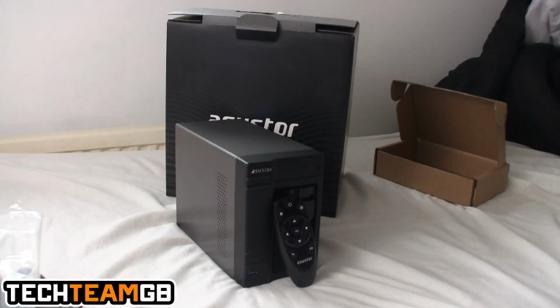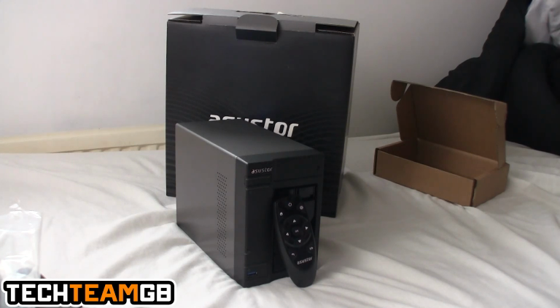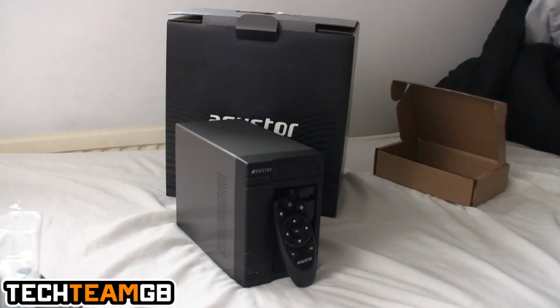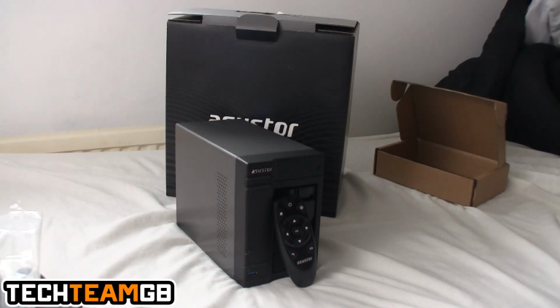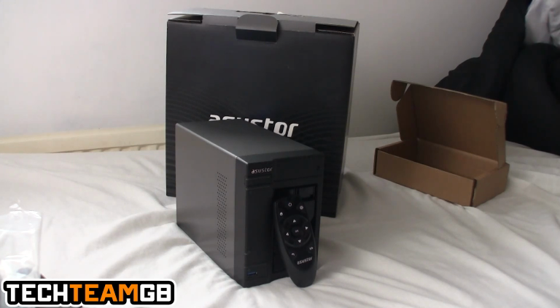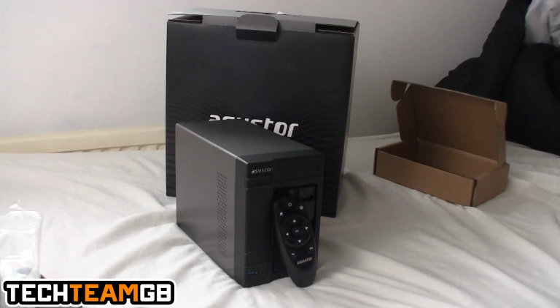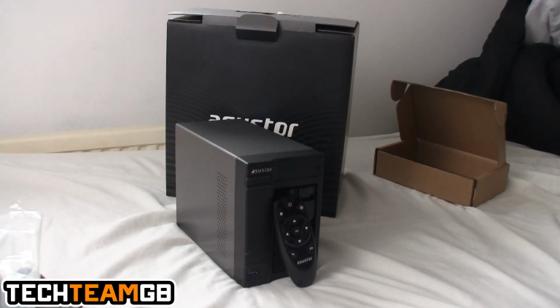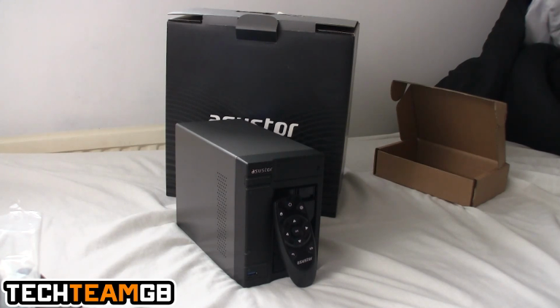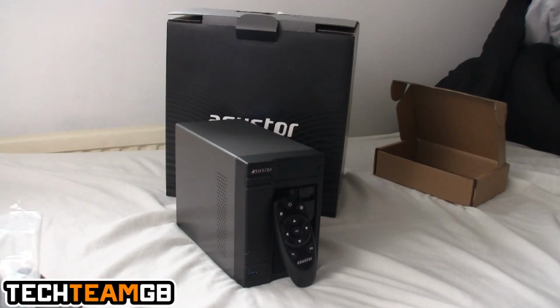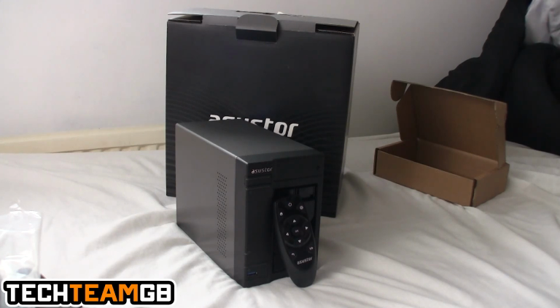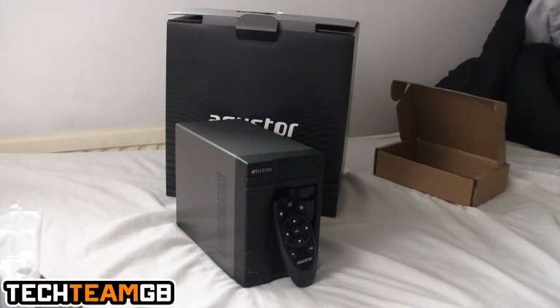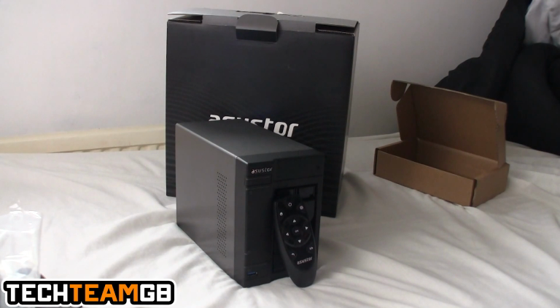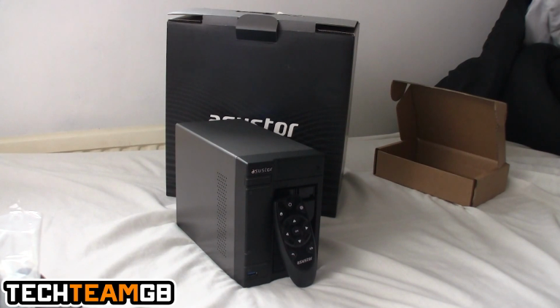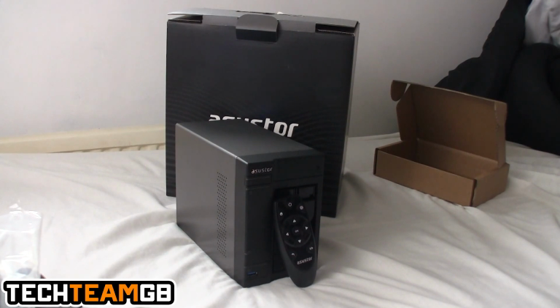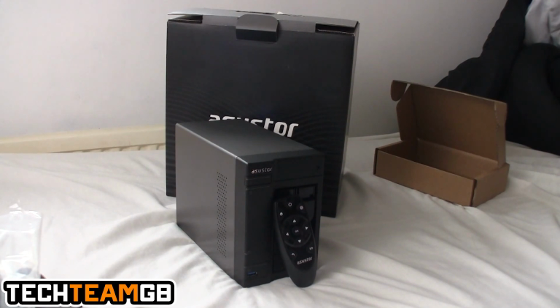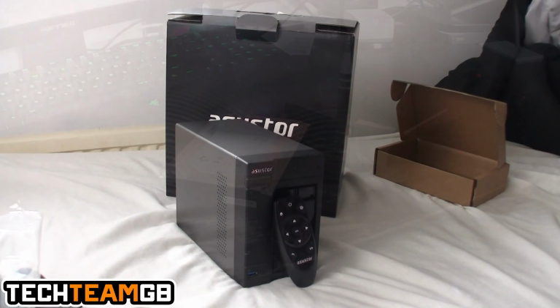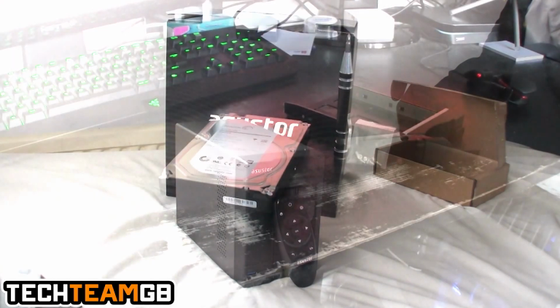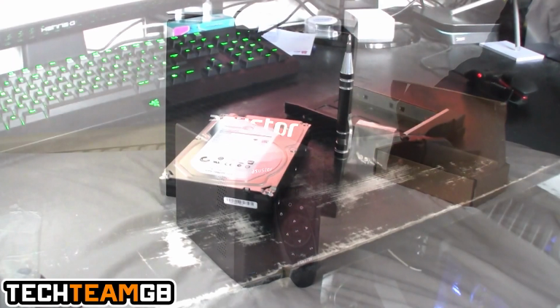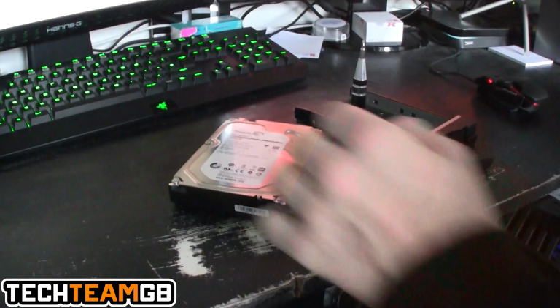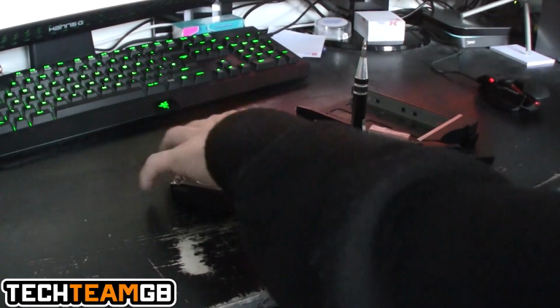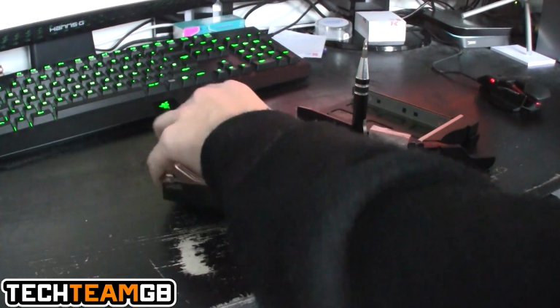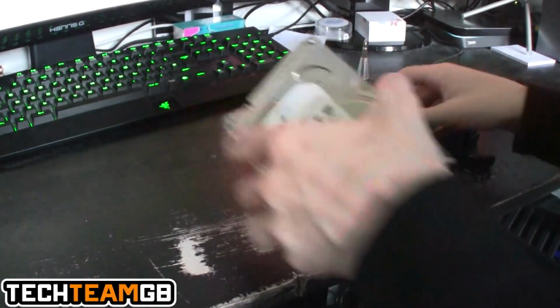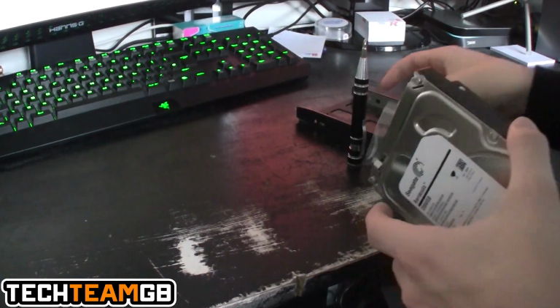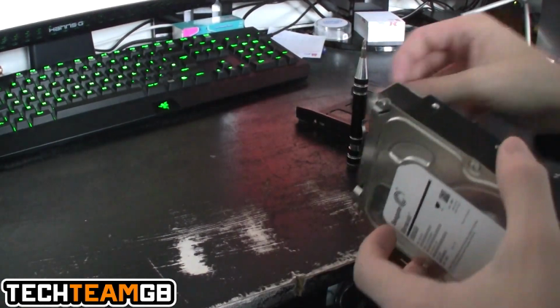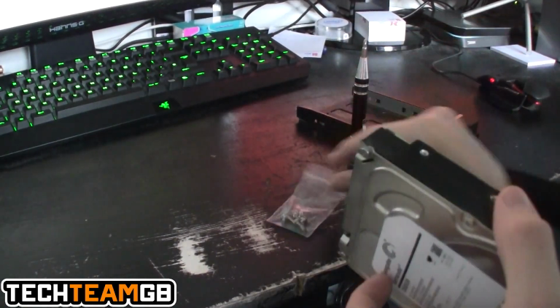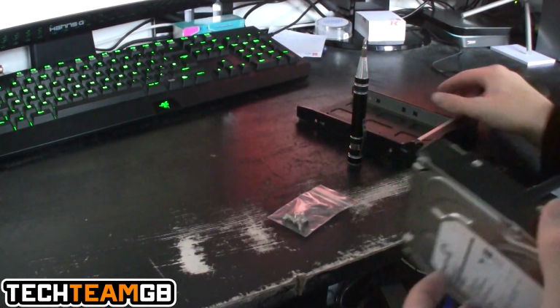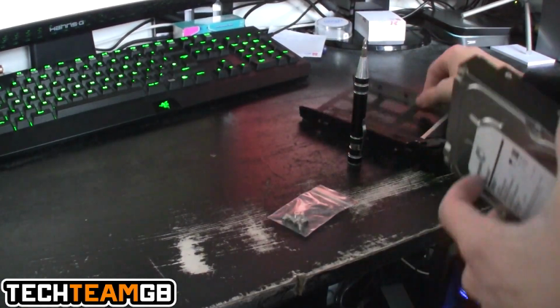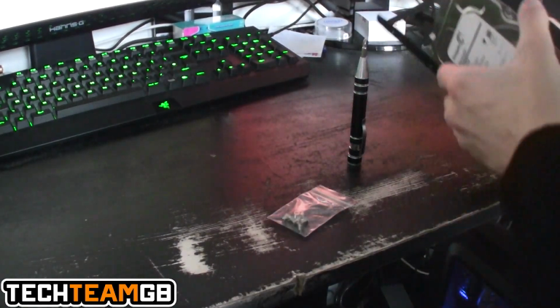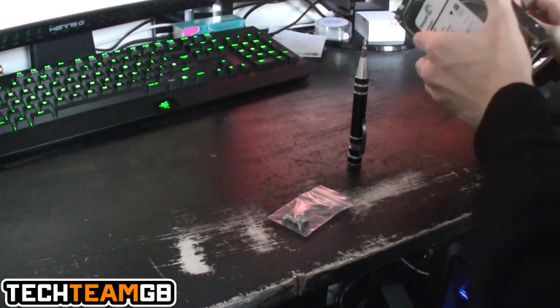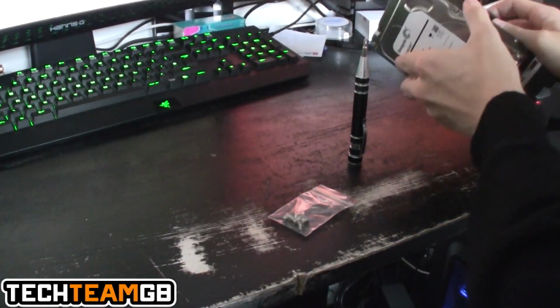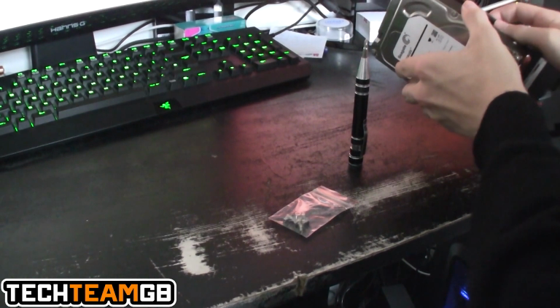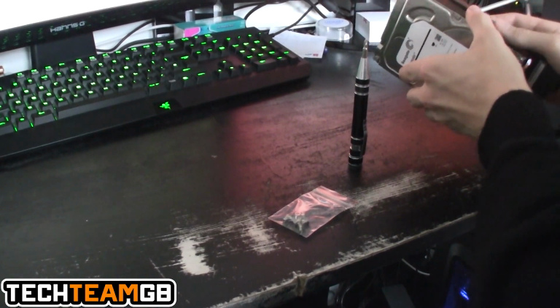The IR receiver is just on the right-hand side. I think the remote comes as an optional extra since you can also use your smartphone. But it is a pretty awesome device.